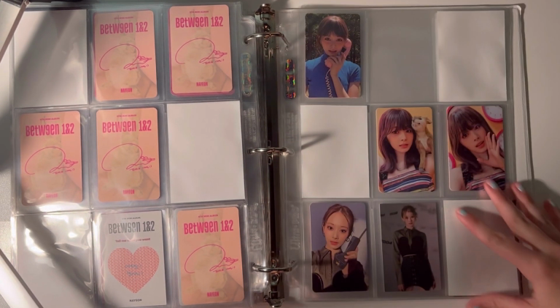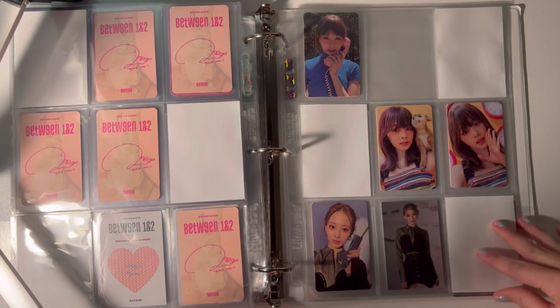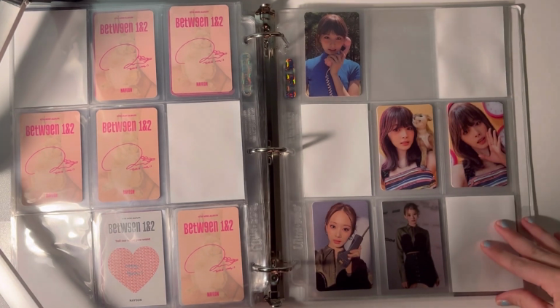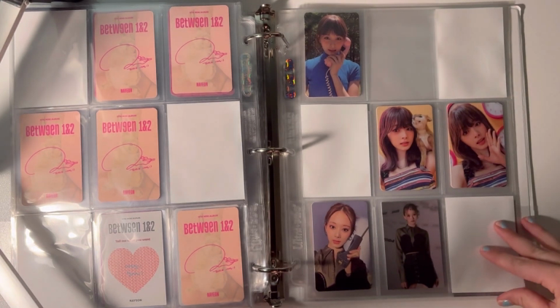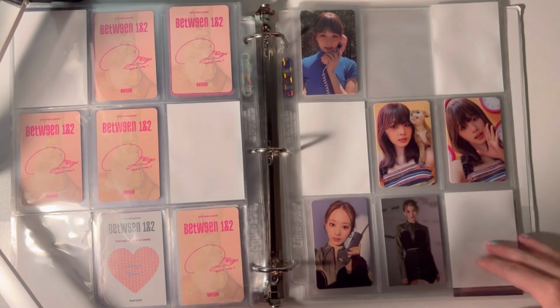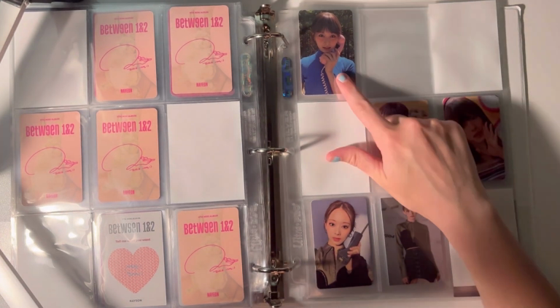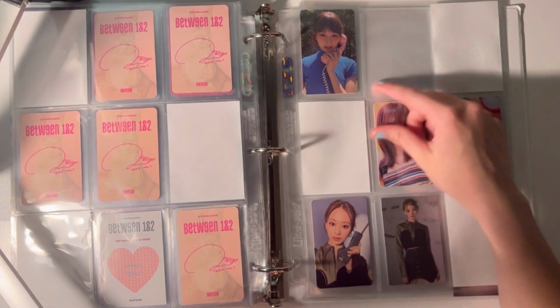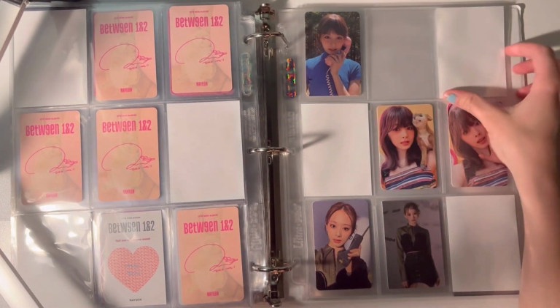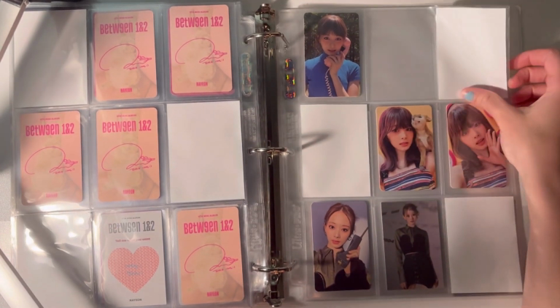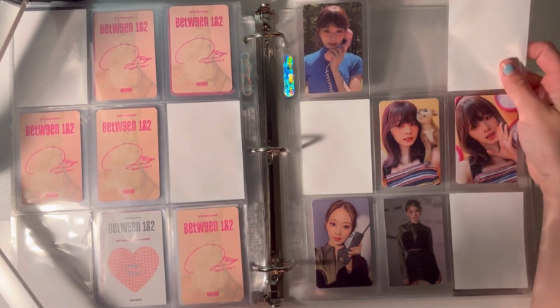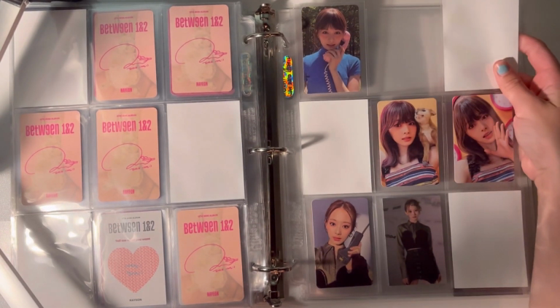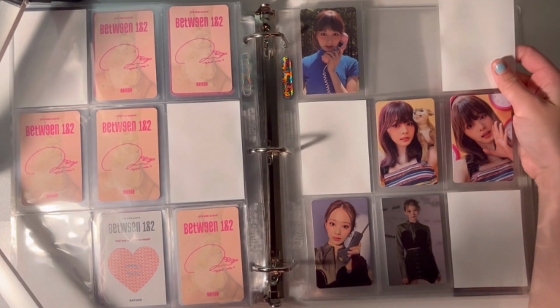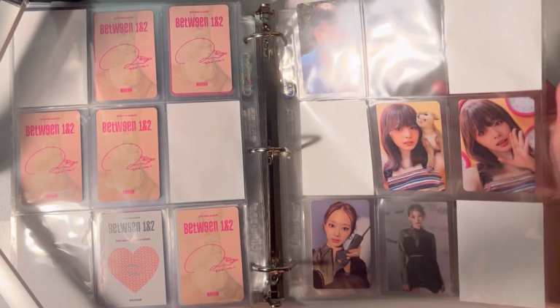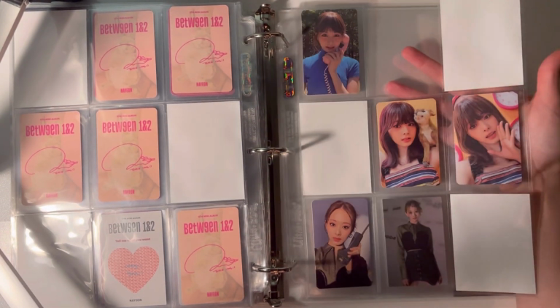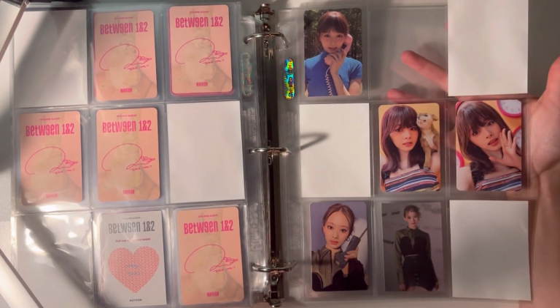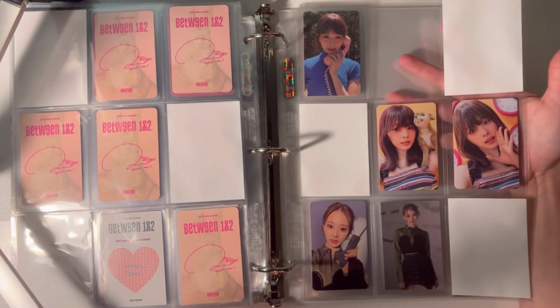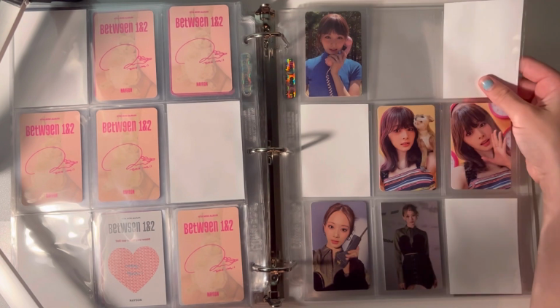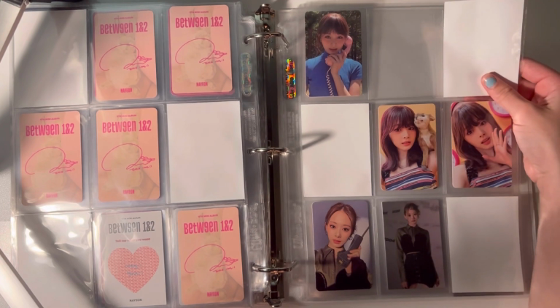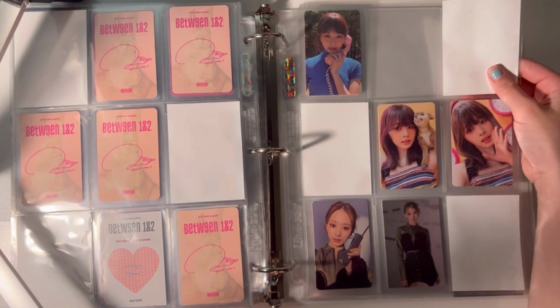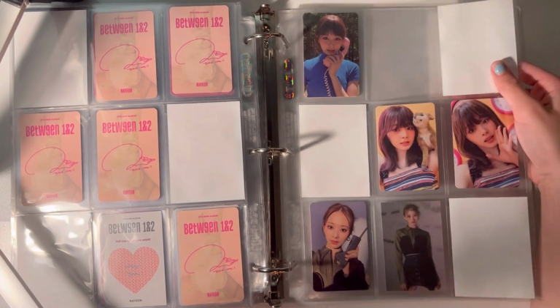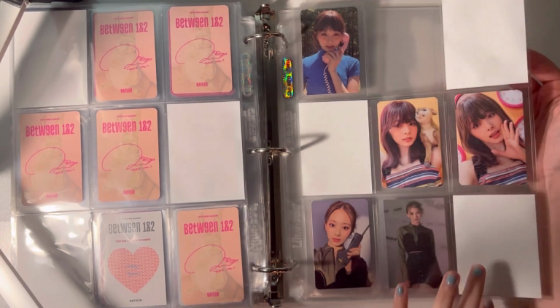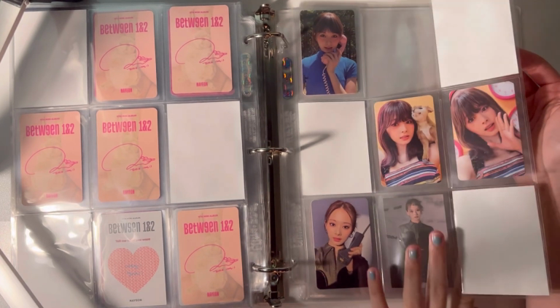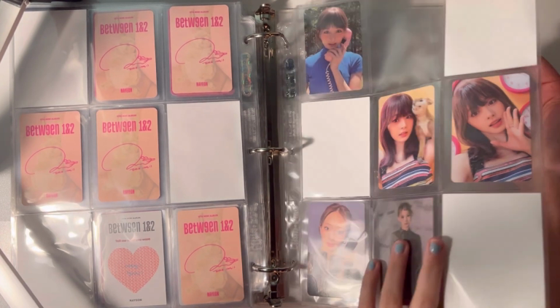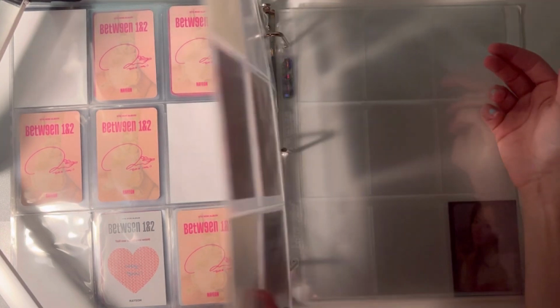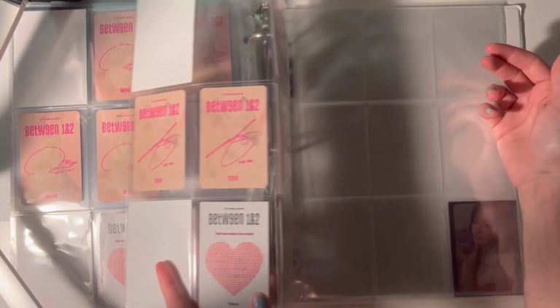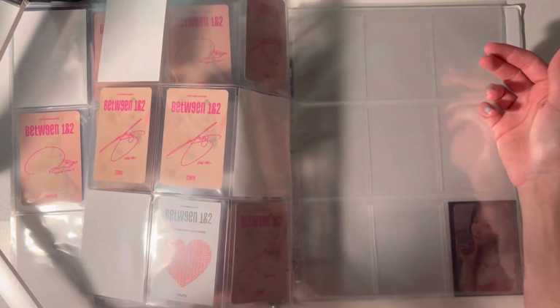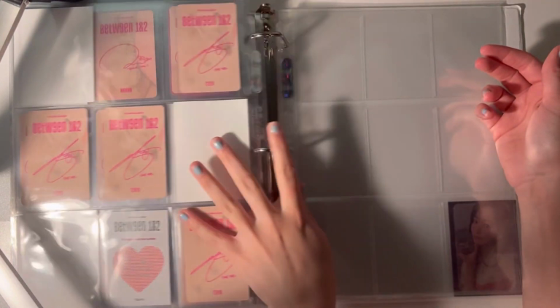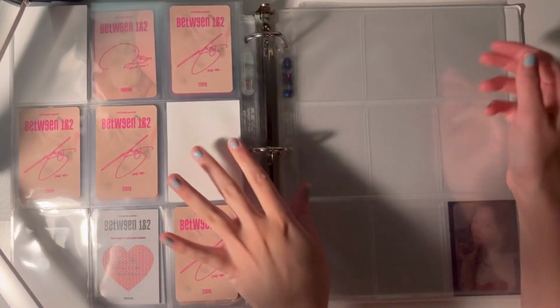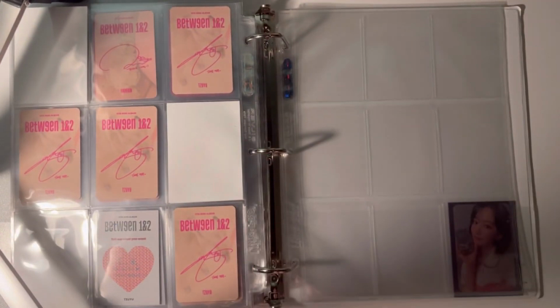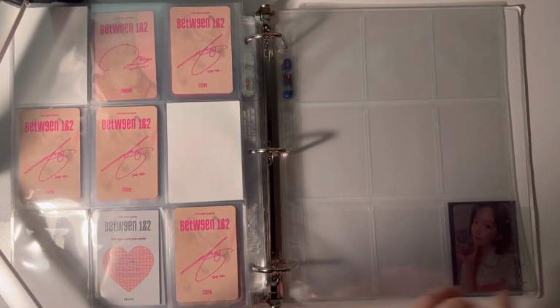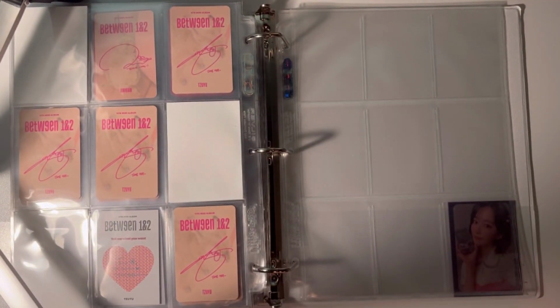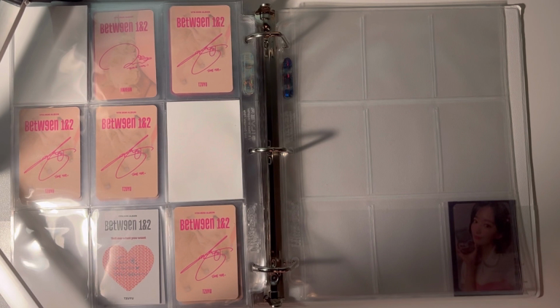Maybe I need to check — it might have been in my Neo Kyo haul and maybe it wasn't included accidentally or something. I don't know.